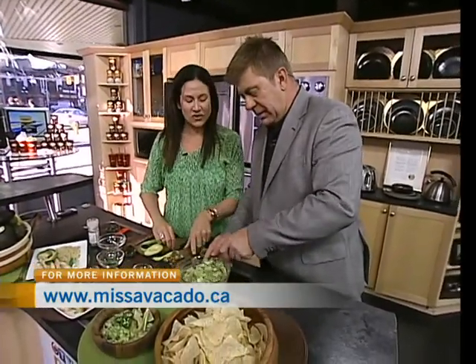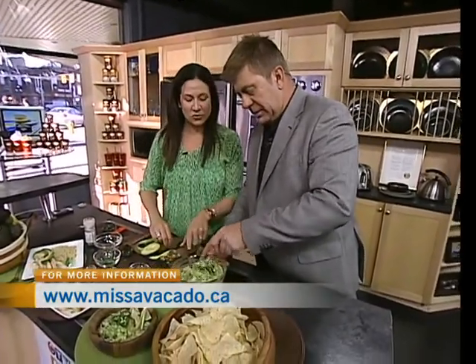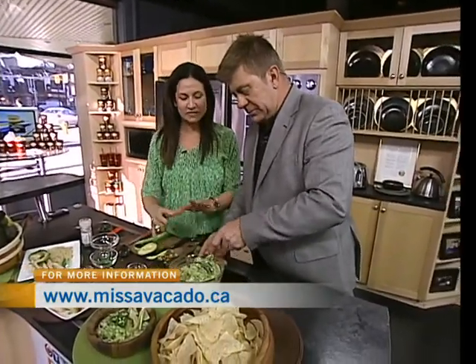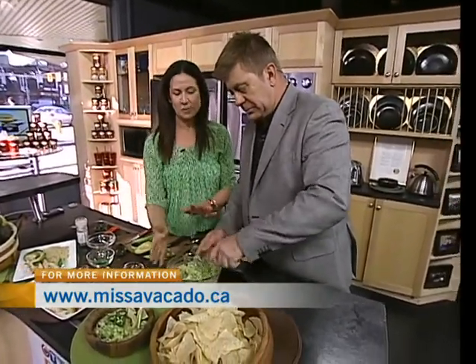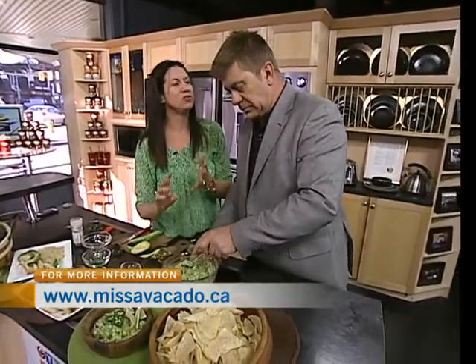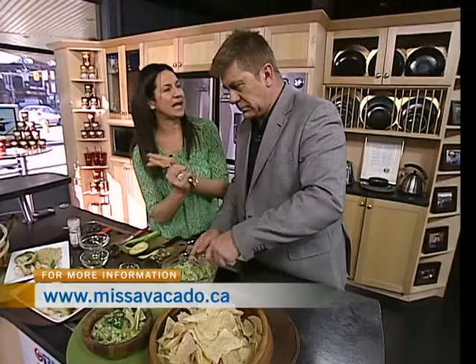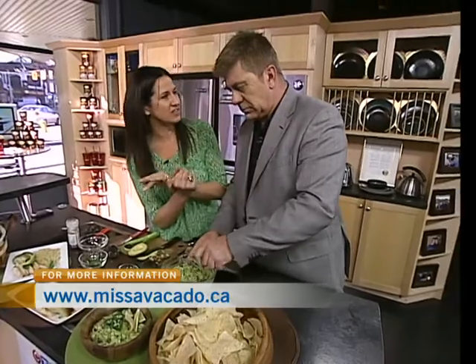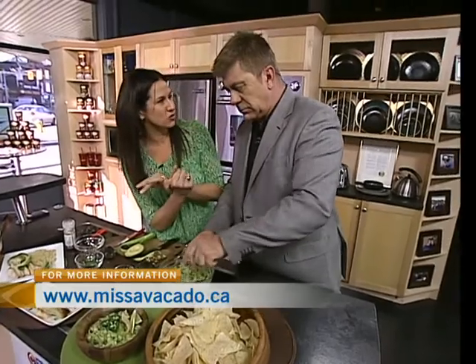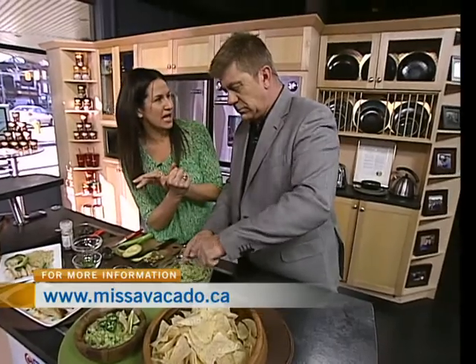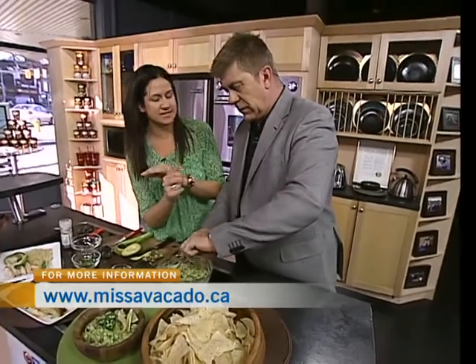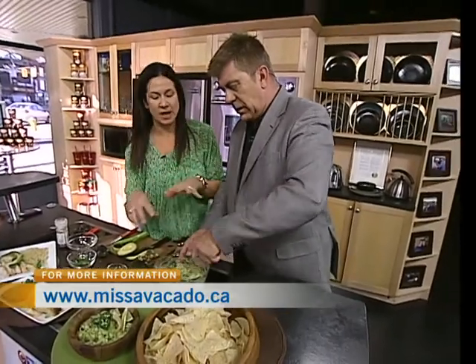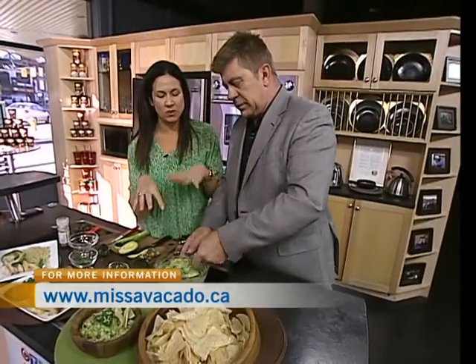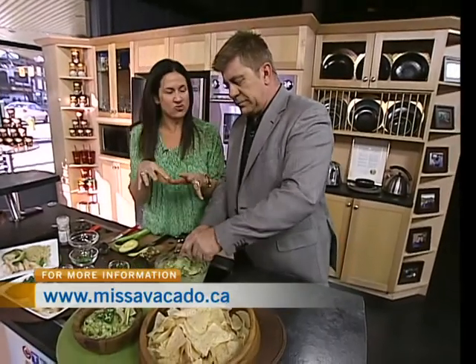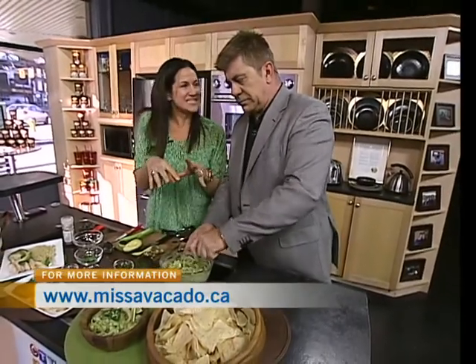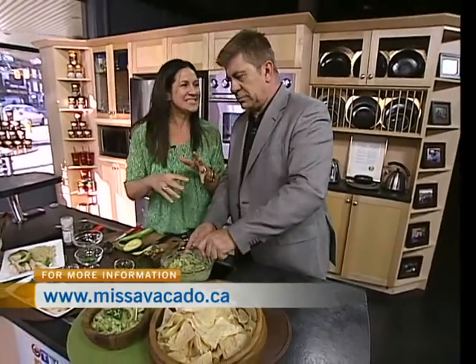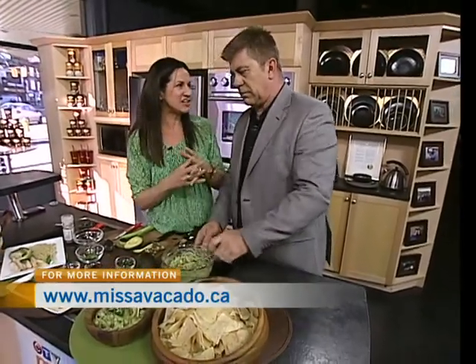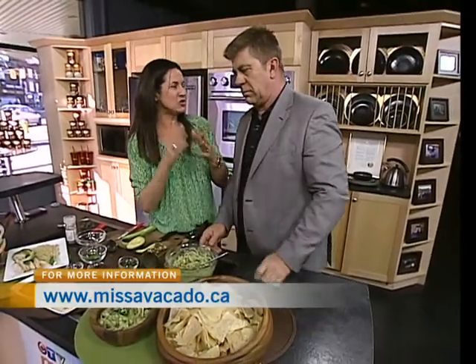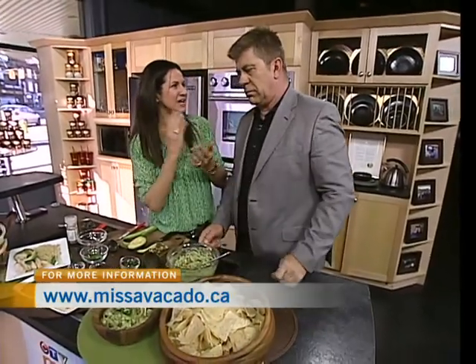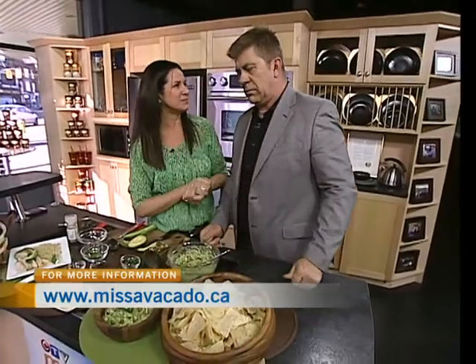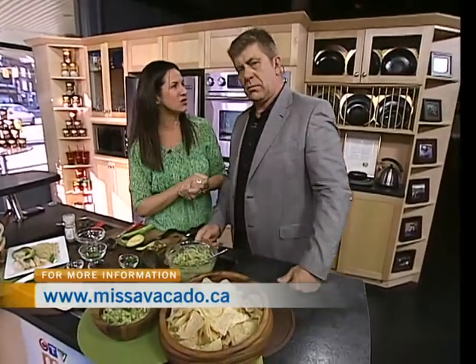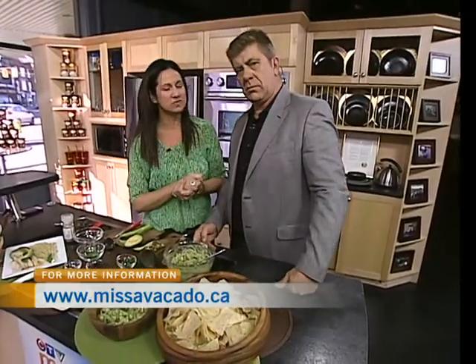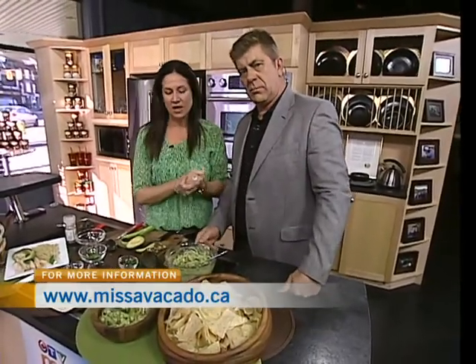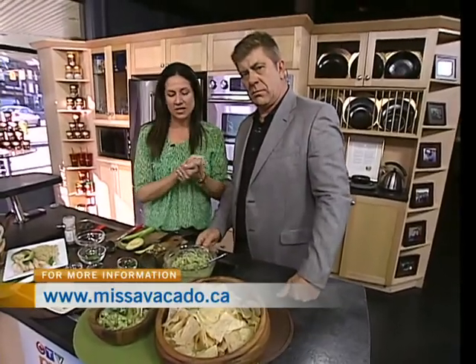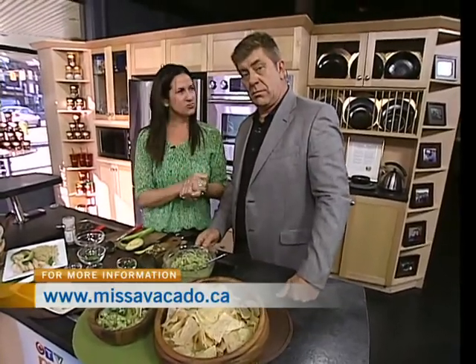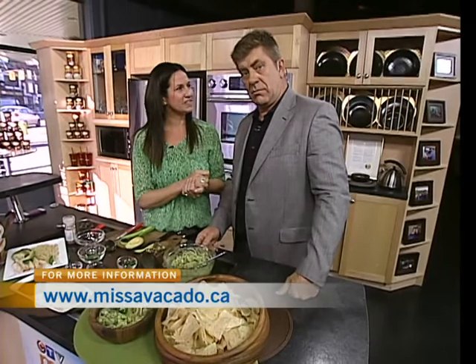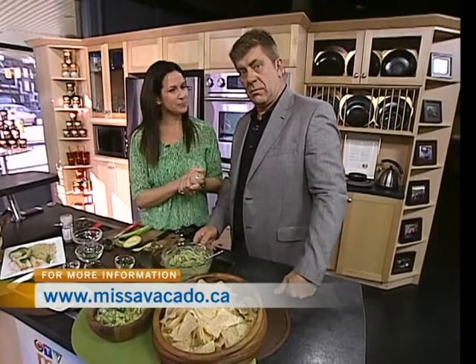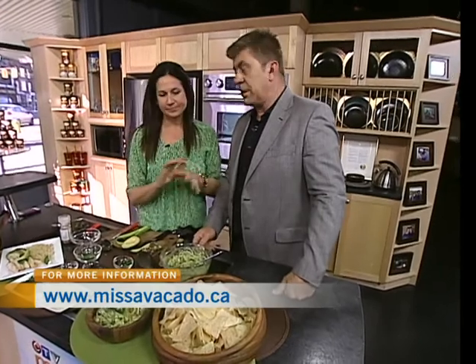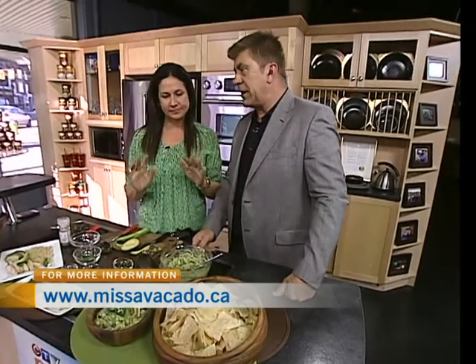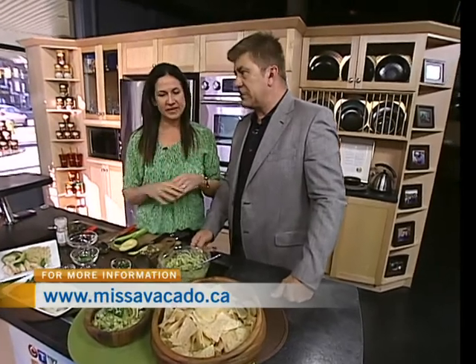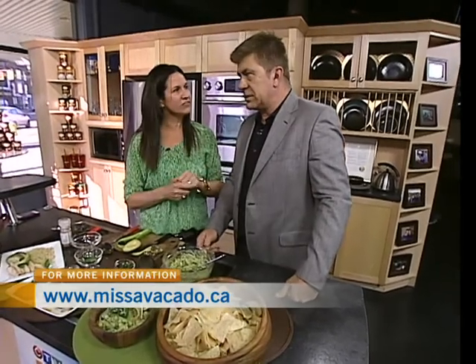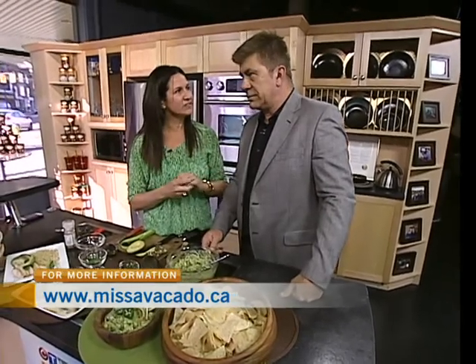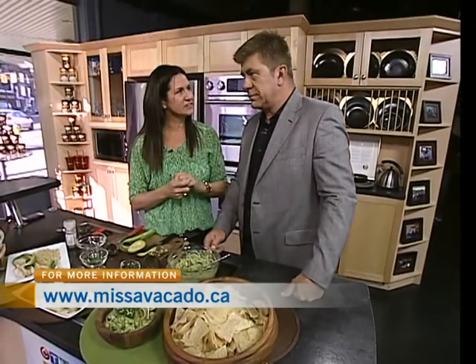So this is your base, and you can add to this. I make one with tomatillos added to it. You can add tomatoes. Dress it up — some people add tomatoes. It's very versatile.